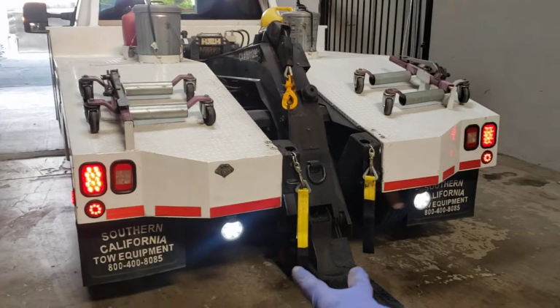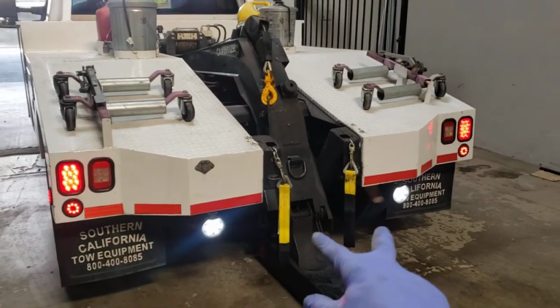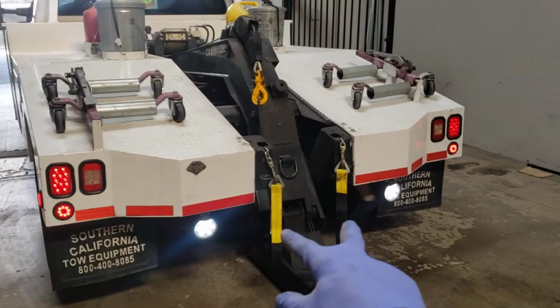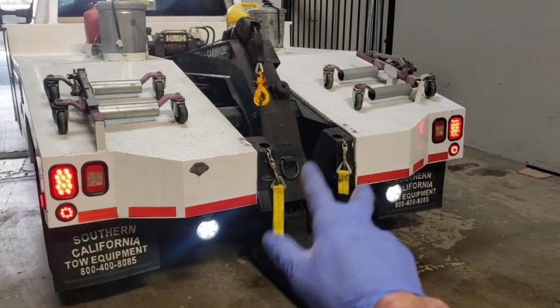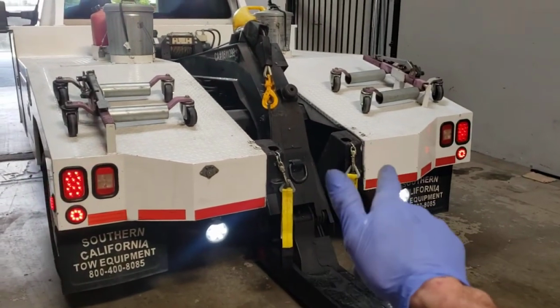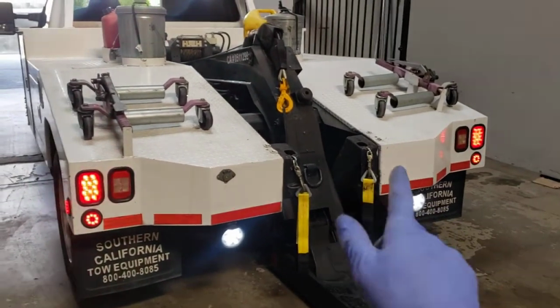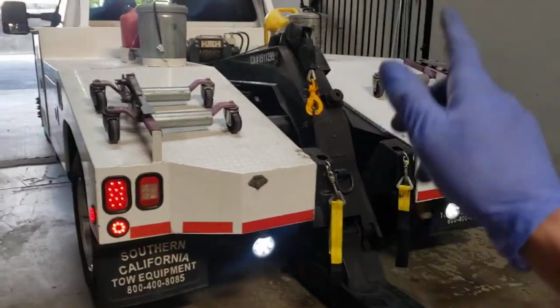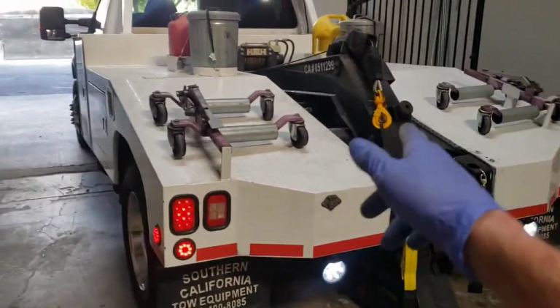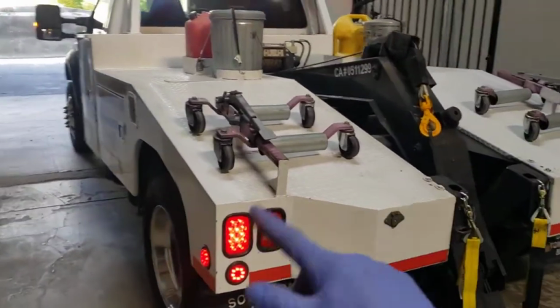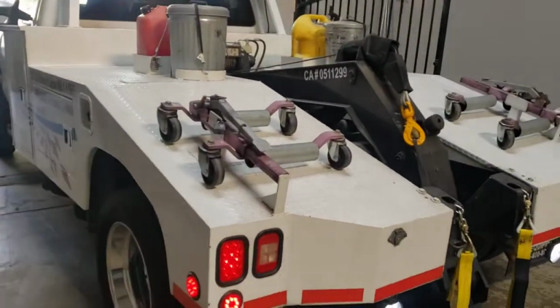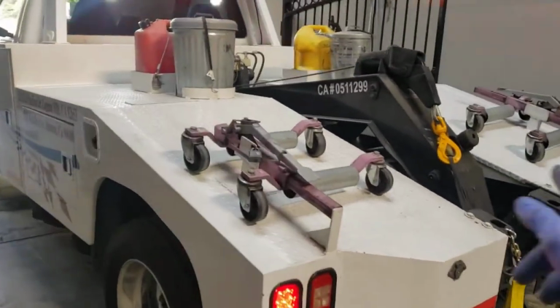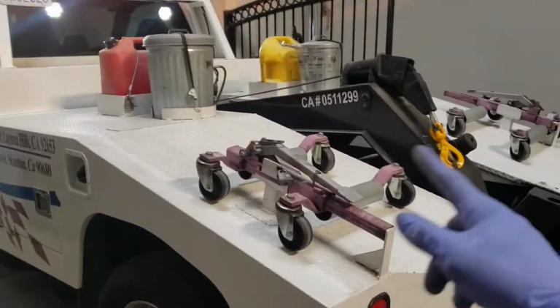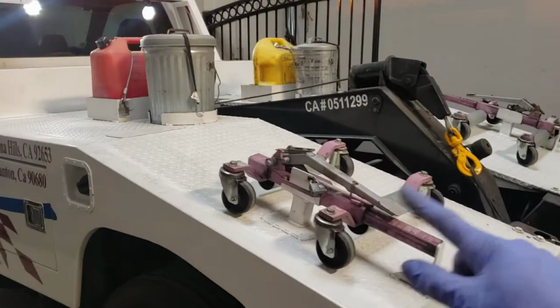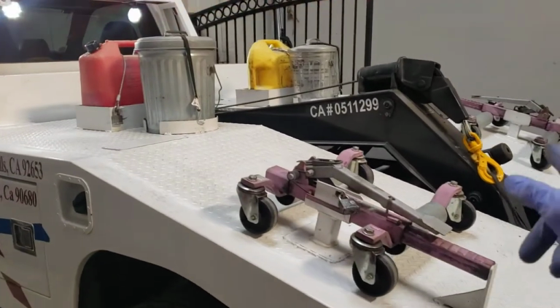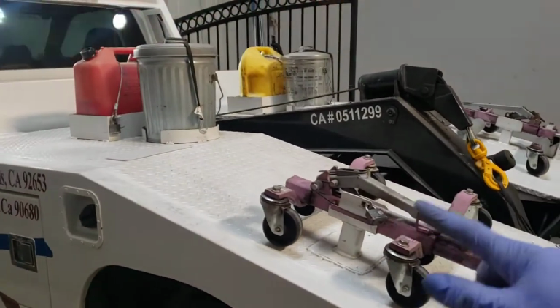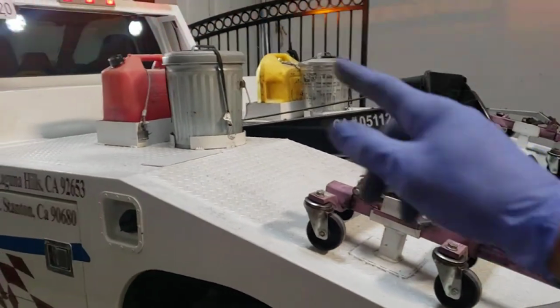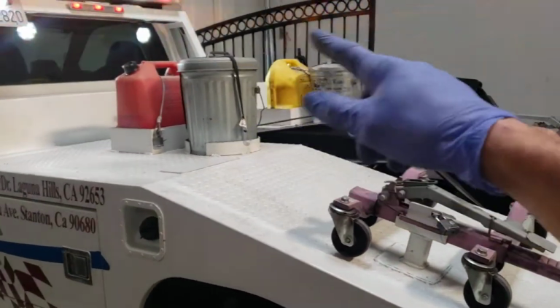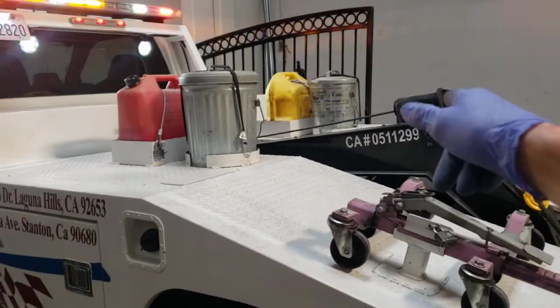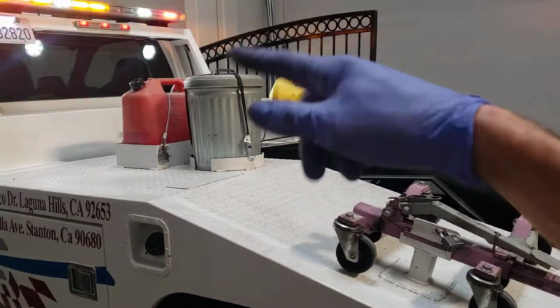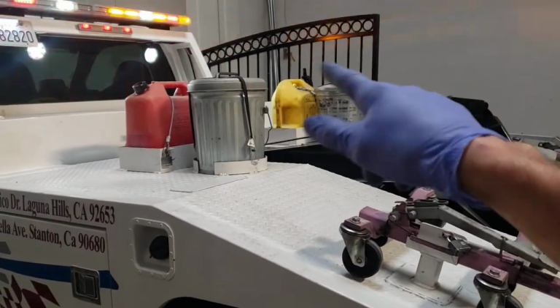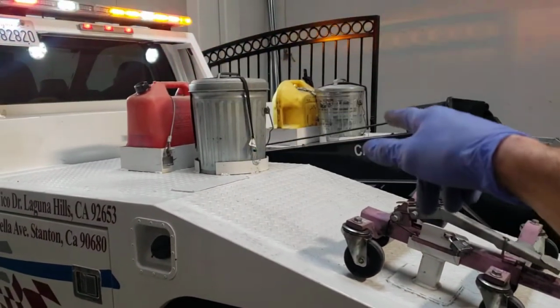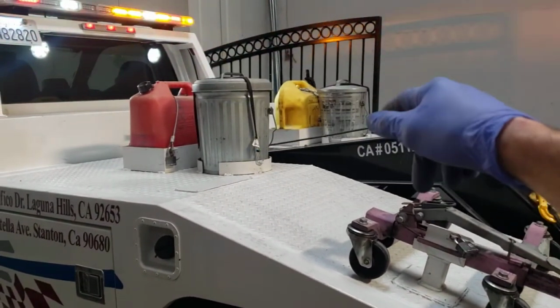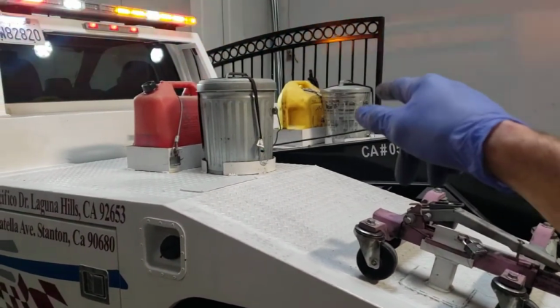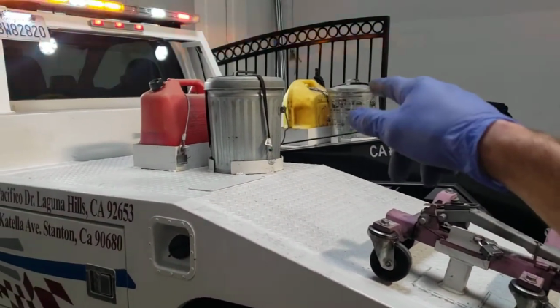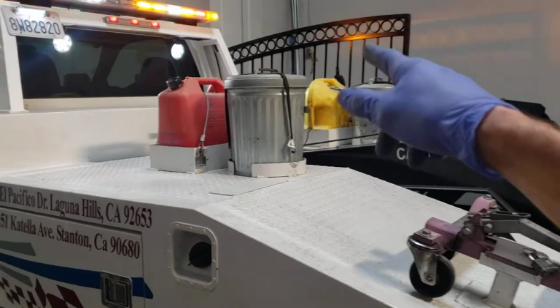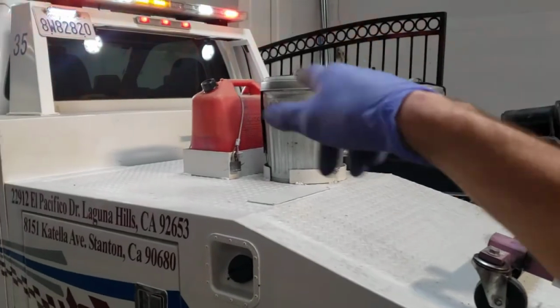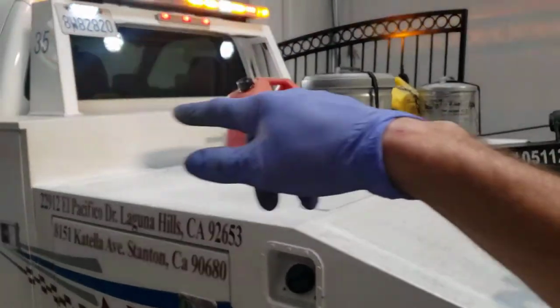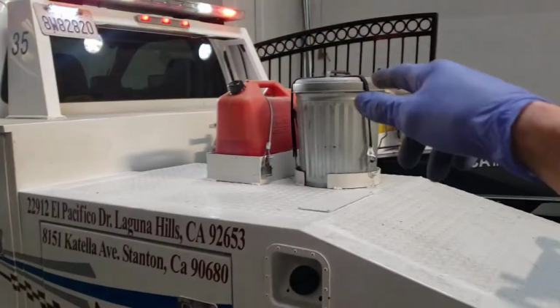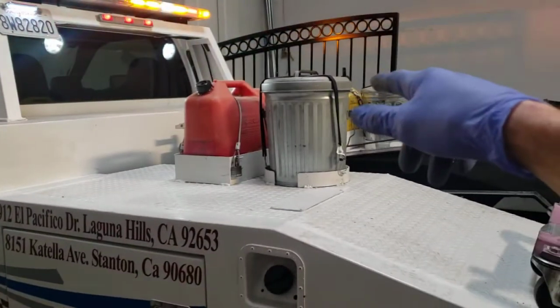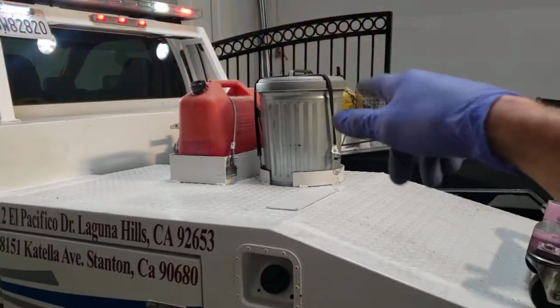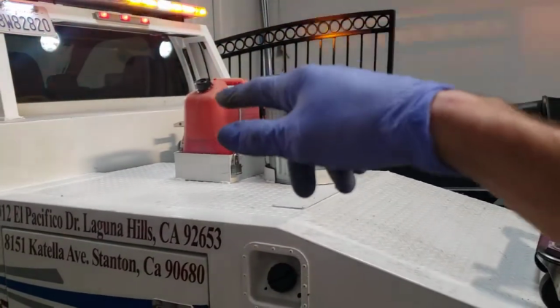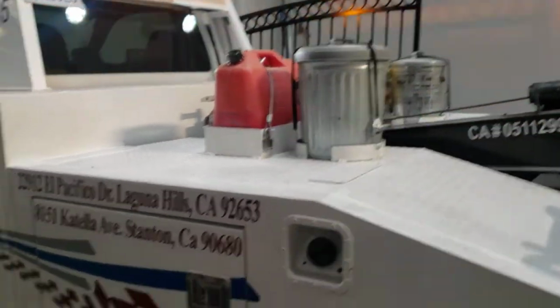Axle straps for our safety chains make it a whole lot easier to get hooked up. We've got one set of go-jacks, a trash can, an absorbent can with dry sweep for oil, and a diesel and gas can.